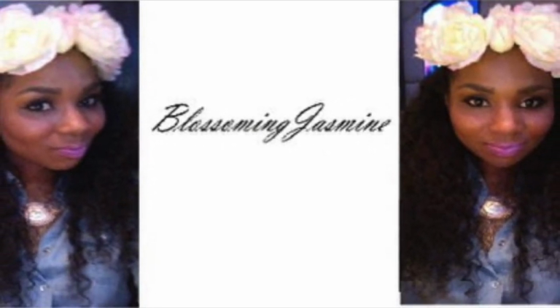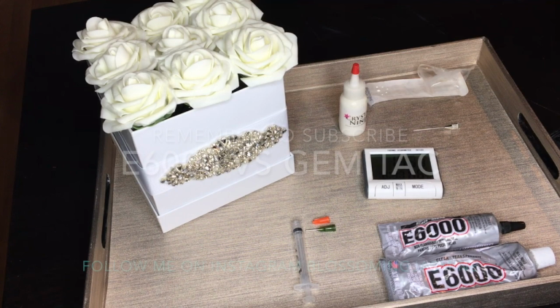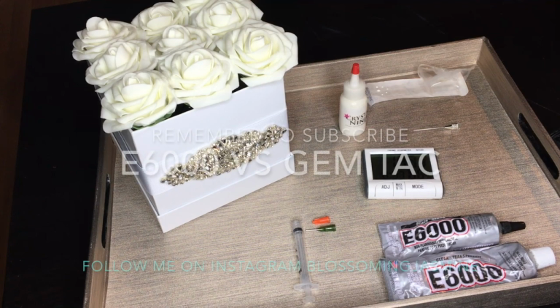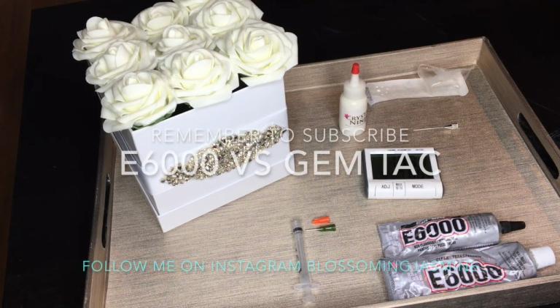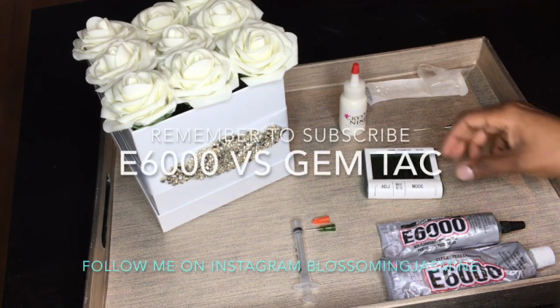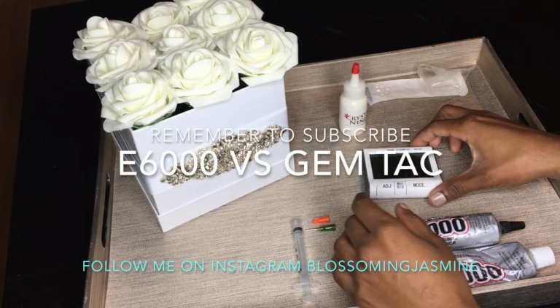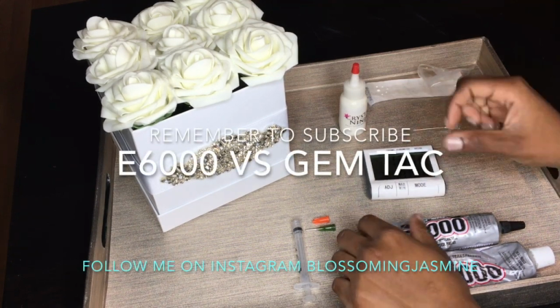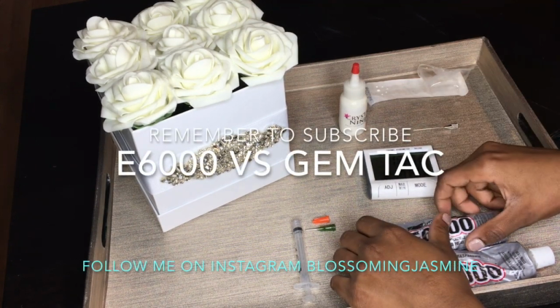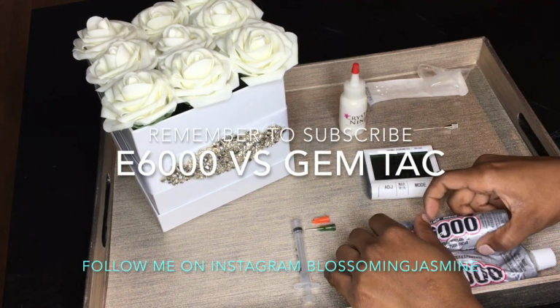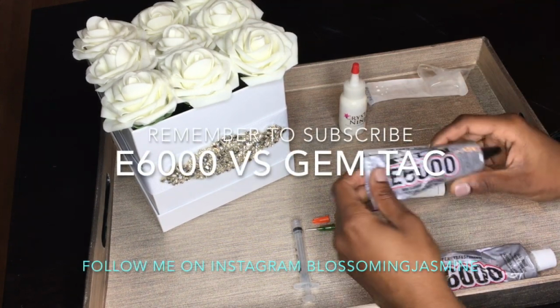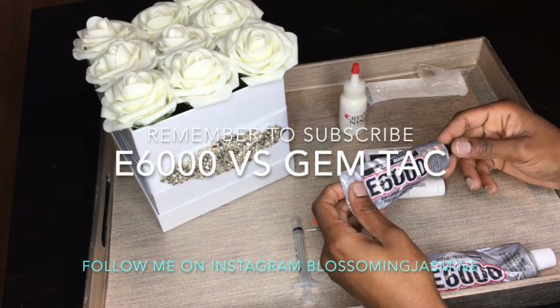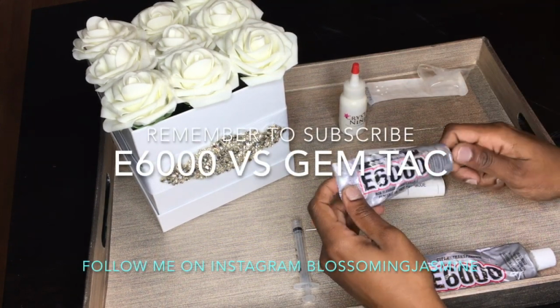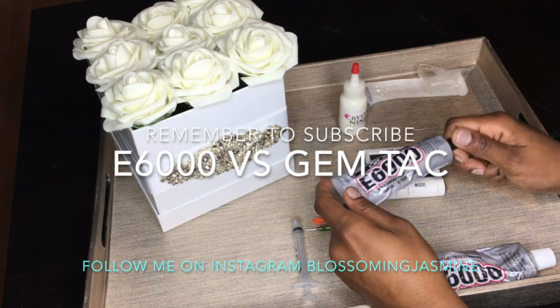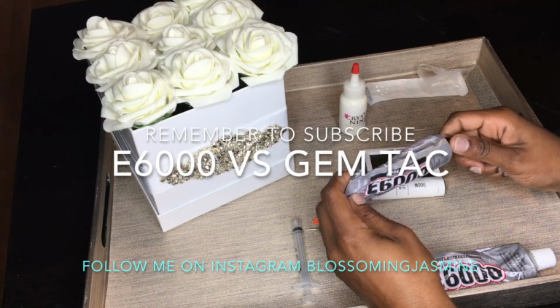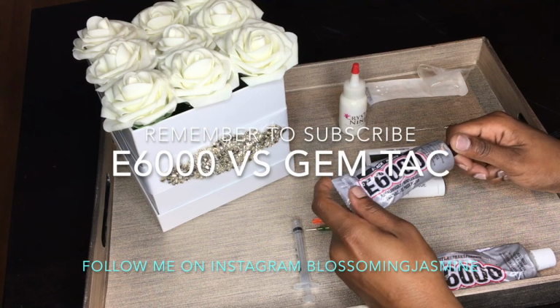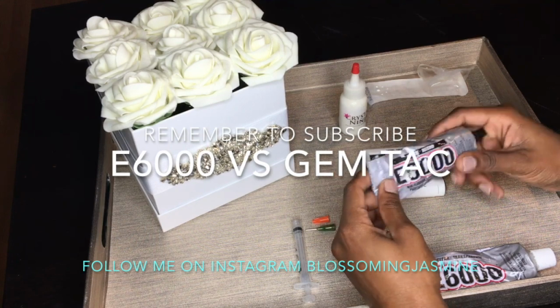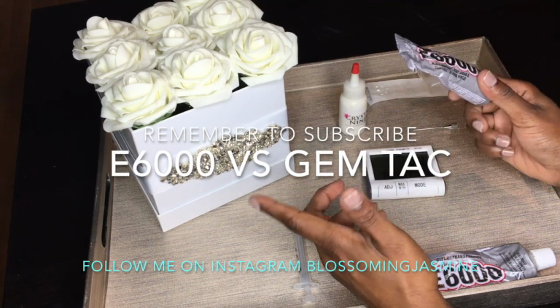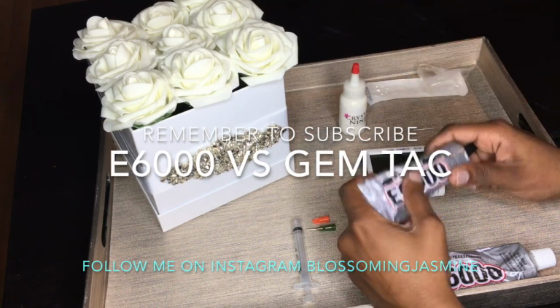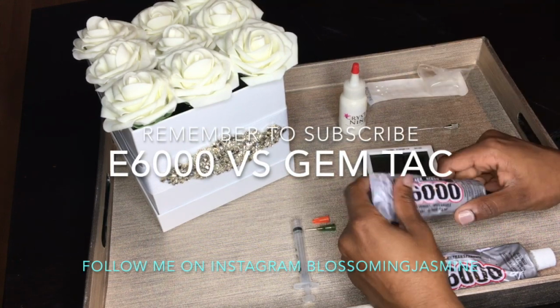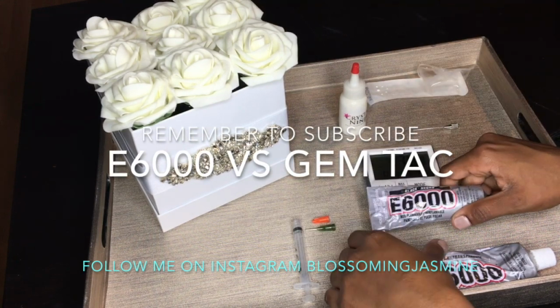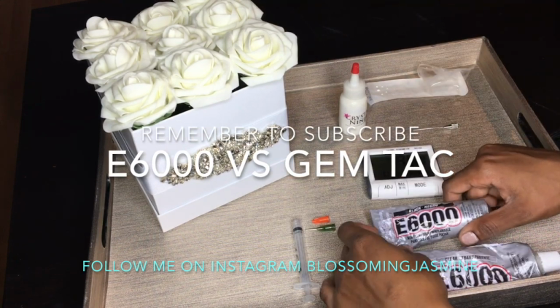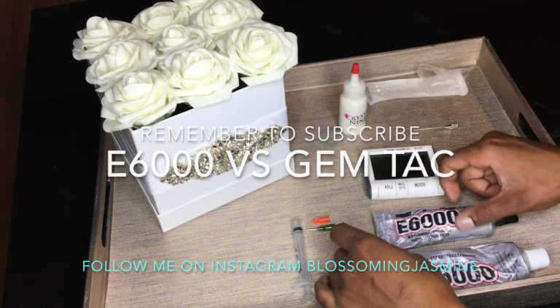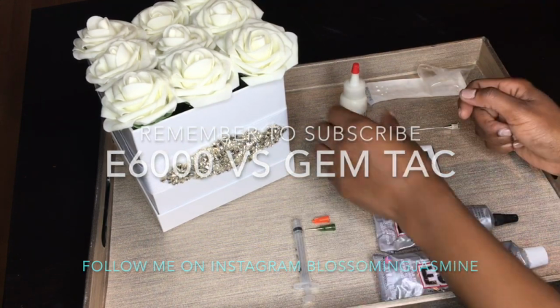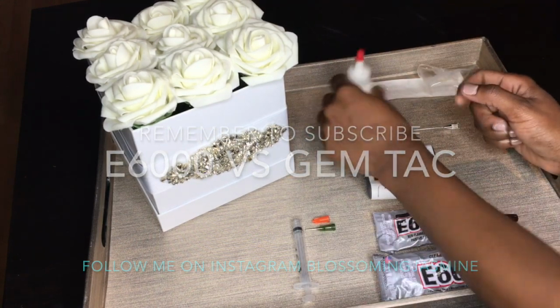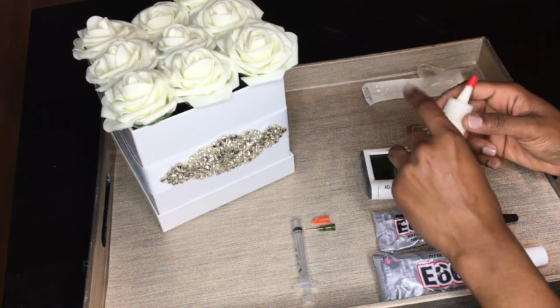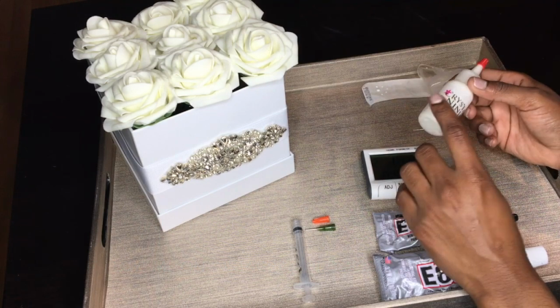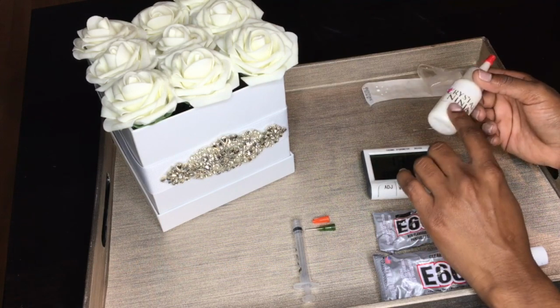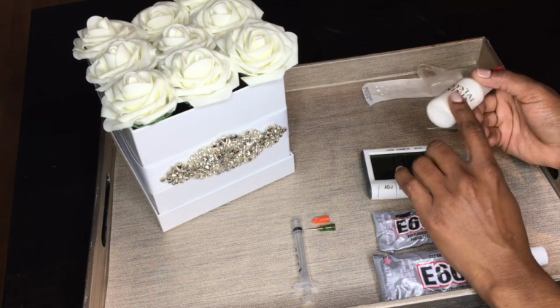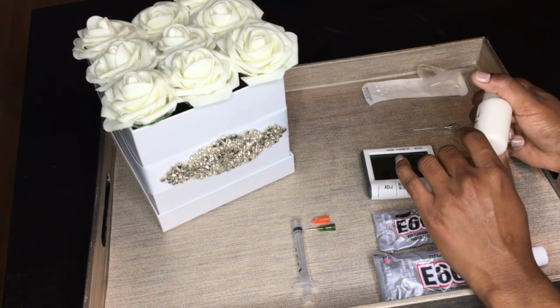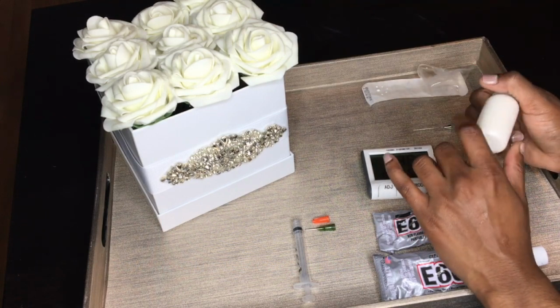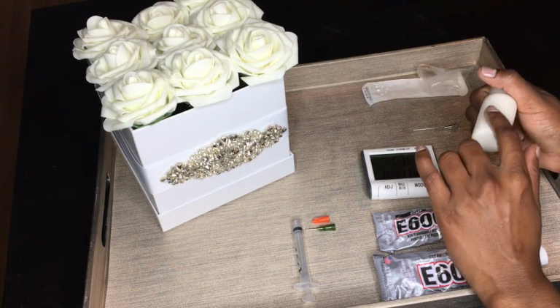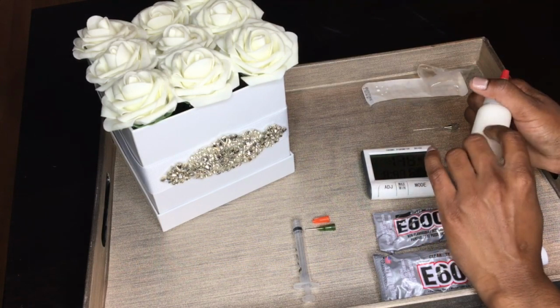Hi guys, welcome back to my channel. Today is all about glues when you're bedazzling. My two go-to glues are of course E6000 and Gem Tack — and don't mind this bottle, this is actually Gem Tack in here.